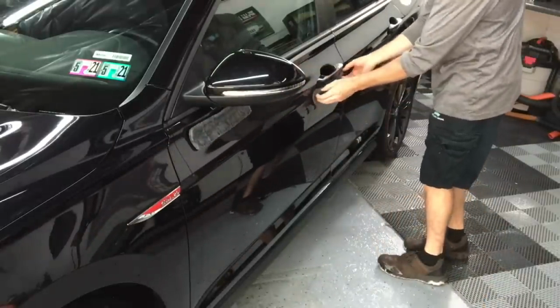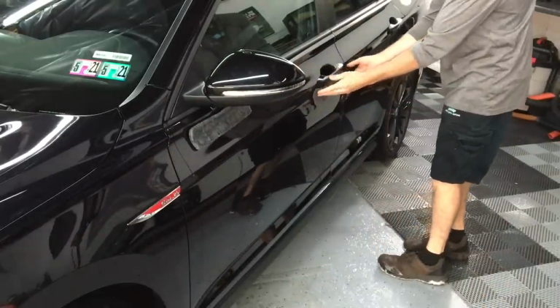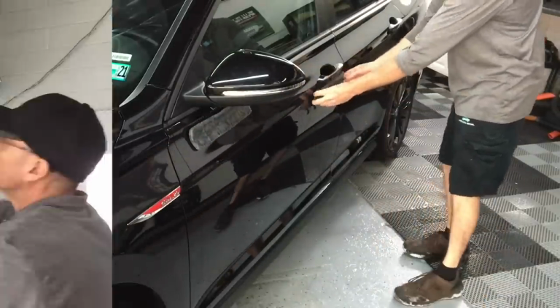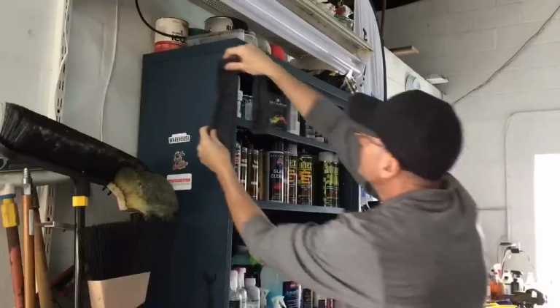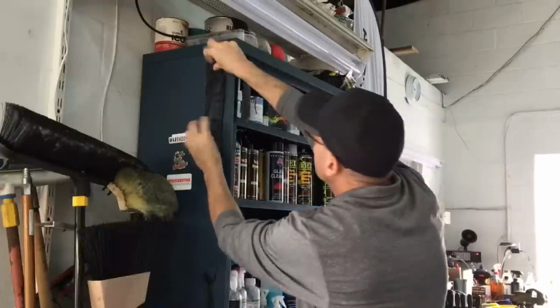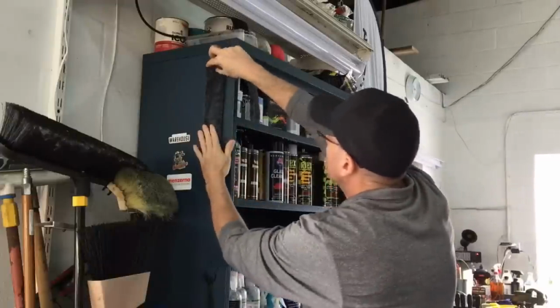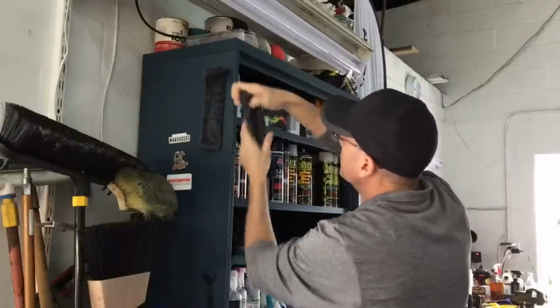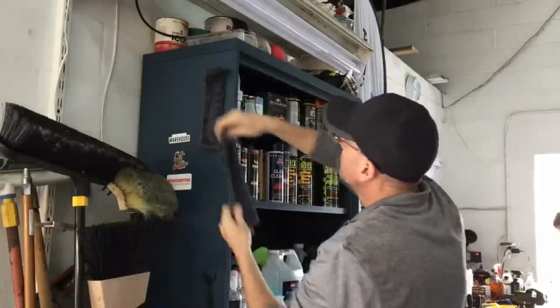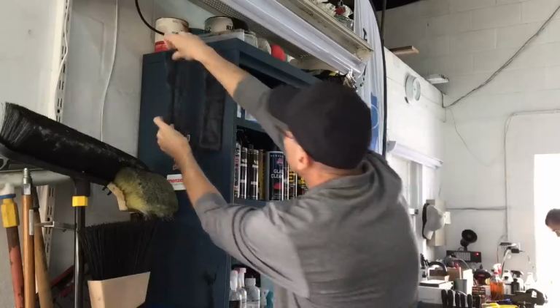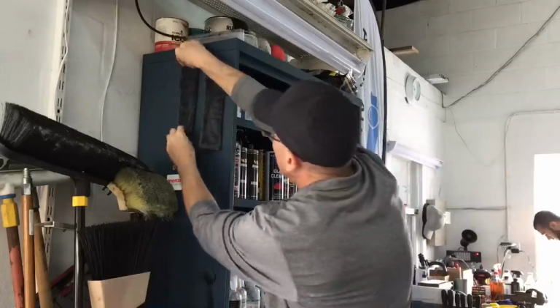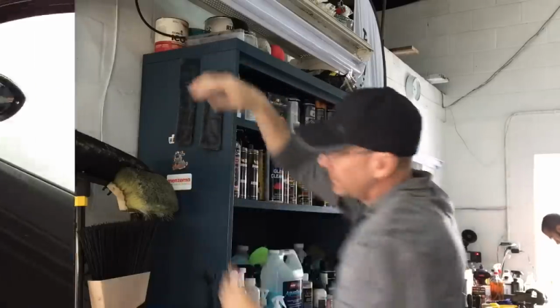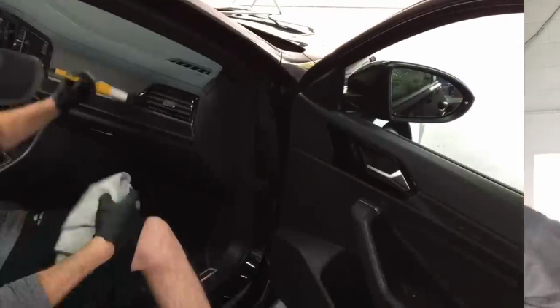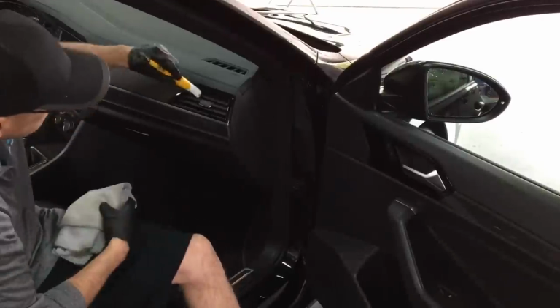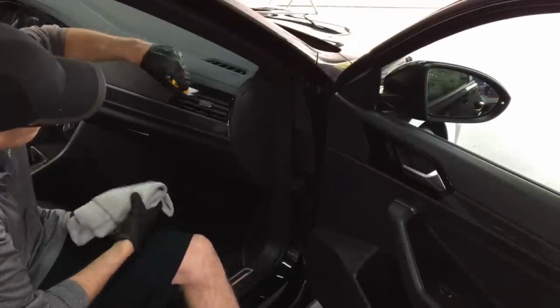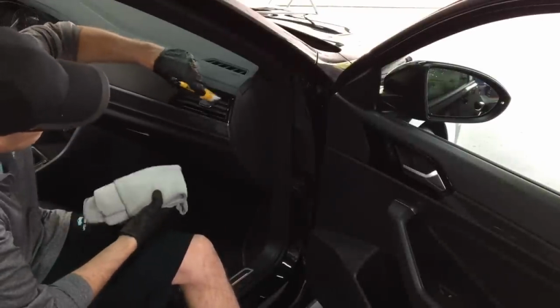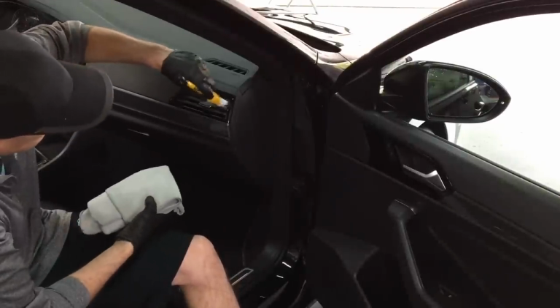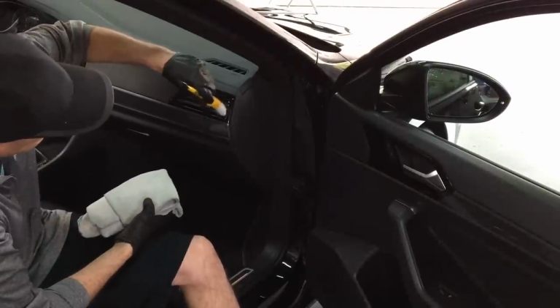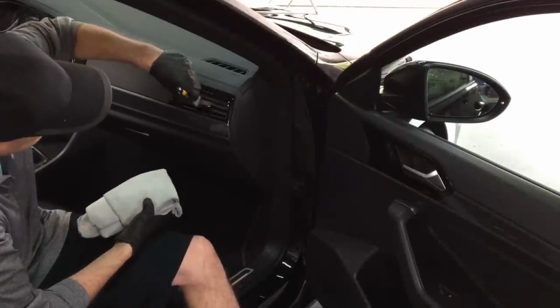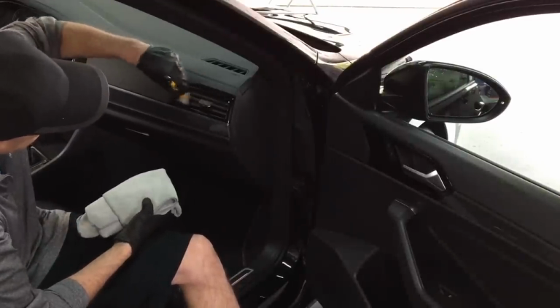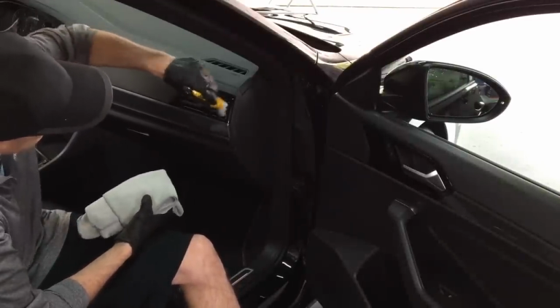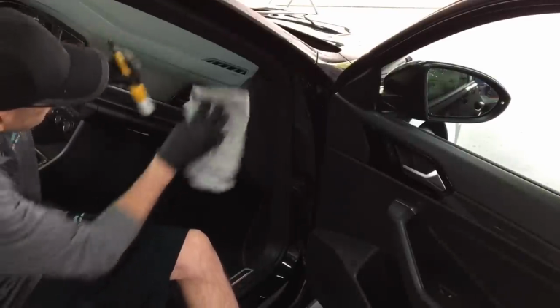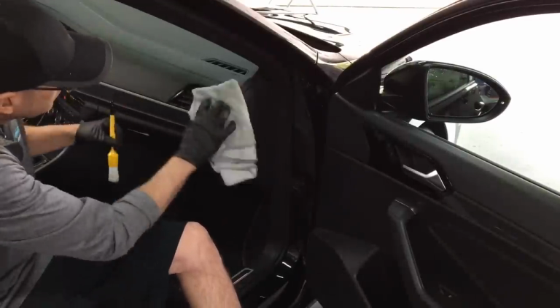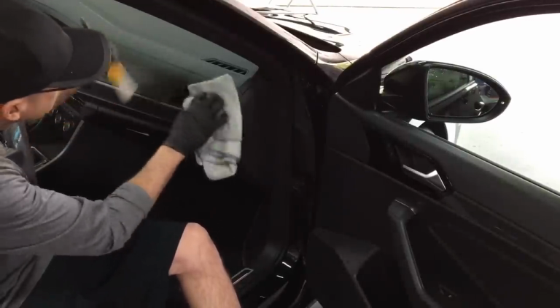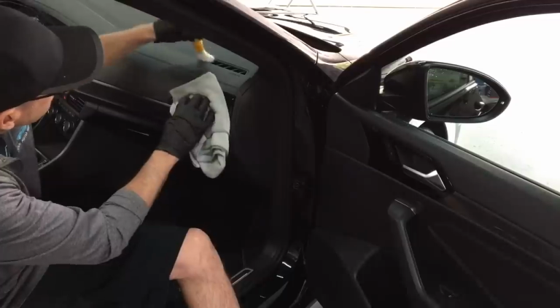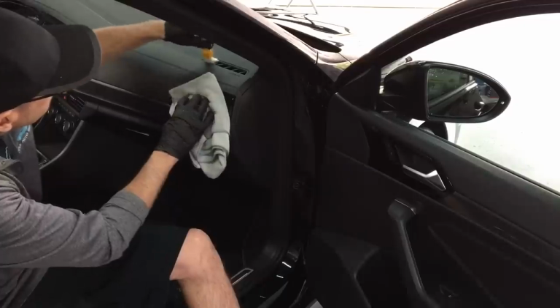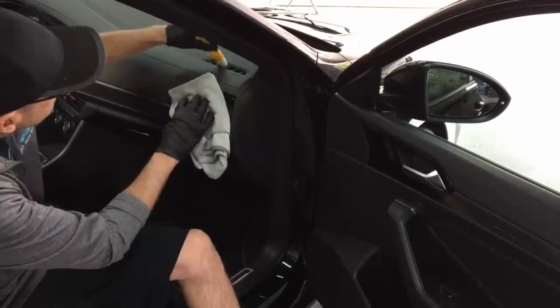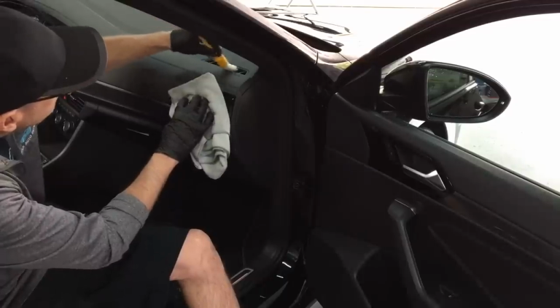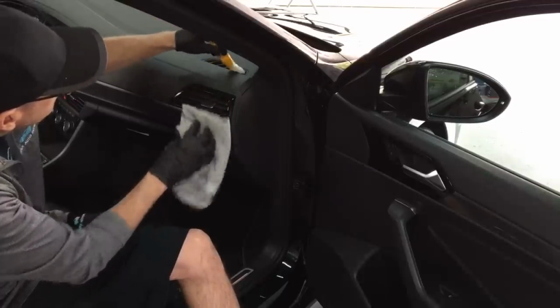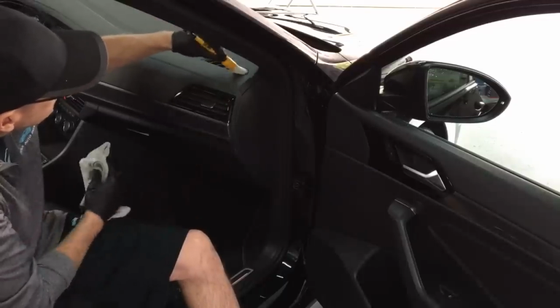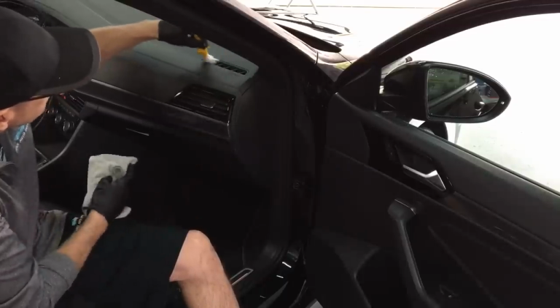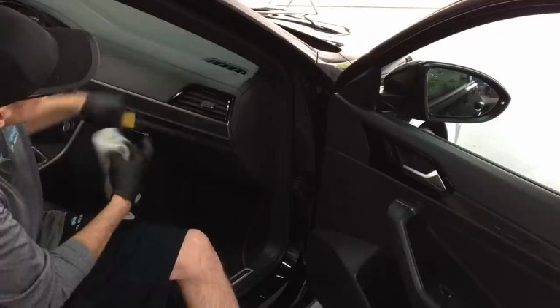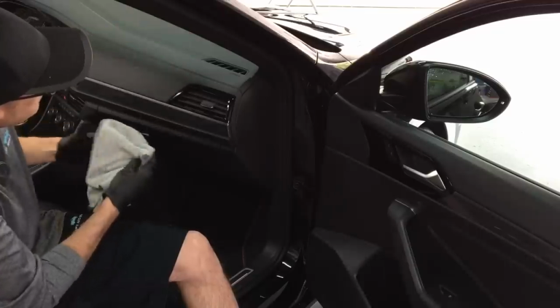Hand-wash the microfiber when needed and just throw it on the cabinet somewhere until you need it again. The little brushes I love to use in the interior — the albino brush for some quick dusting and the boar's head for center consoles.